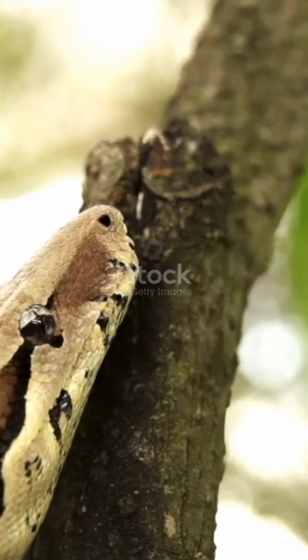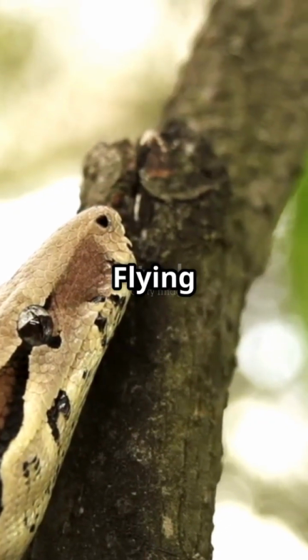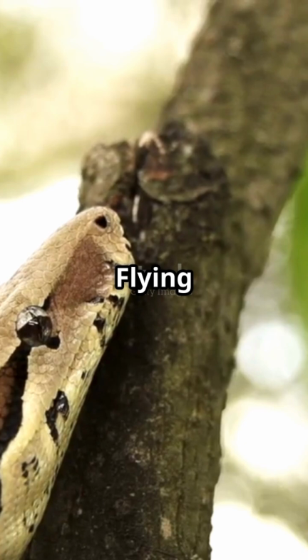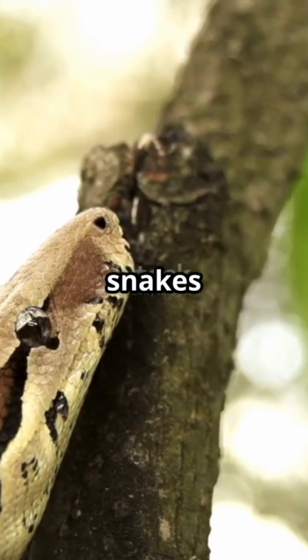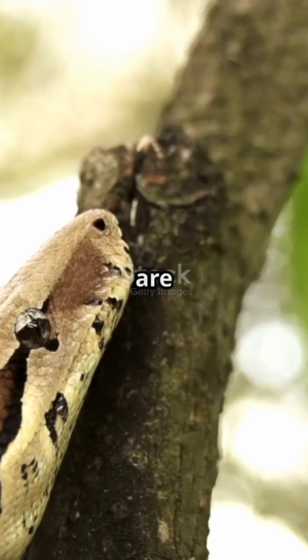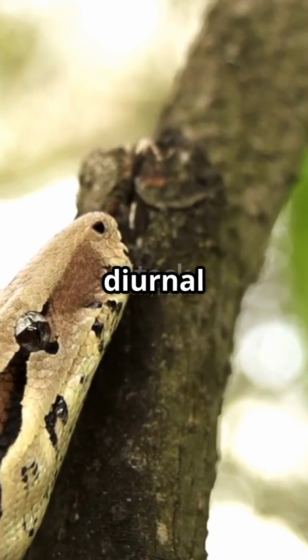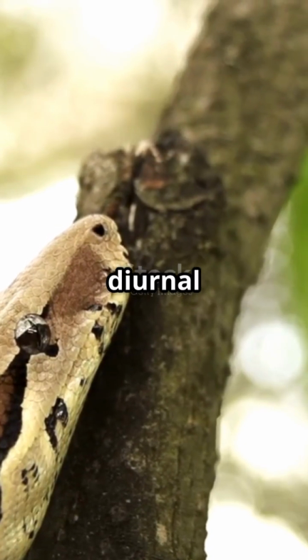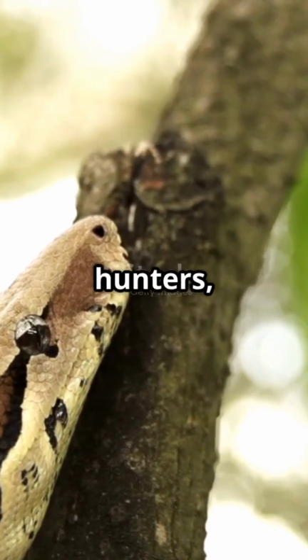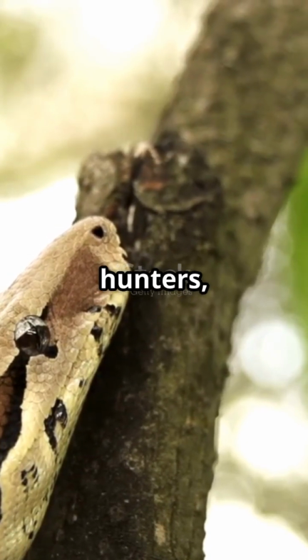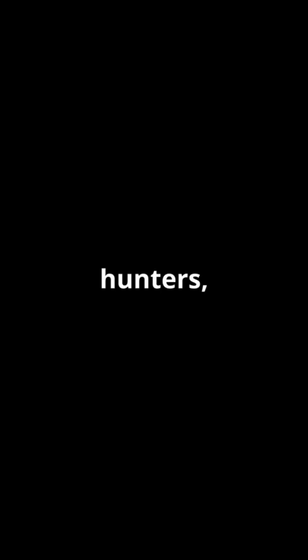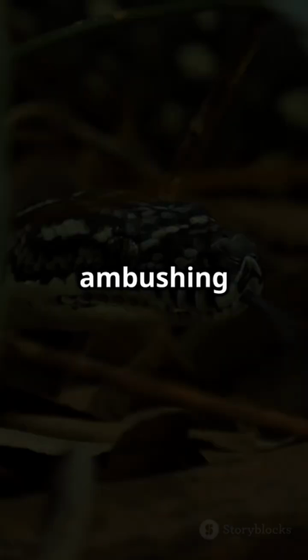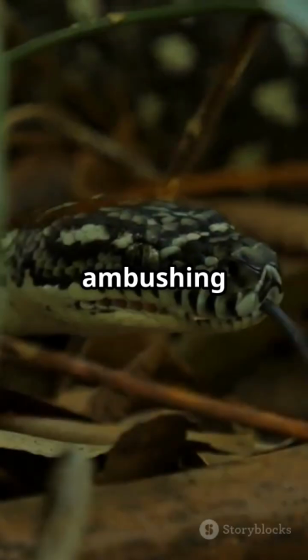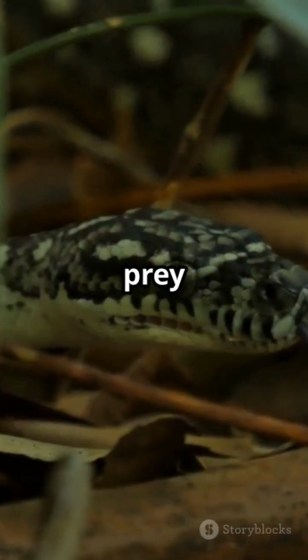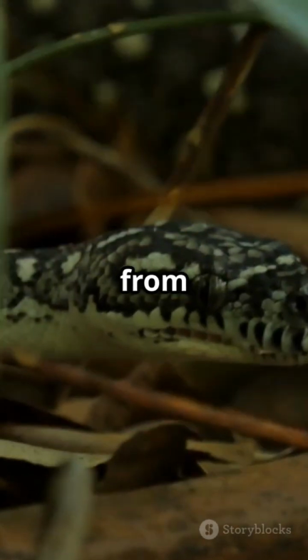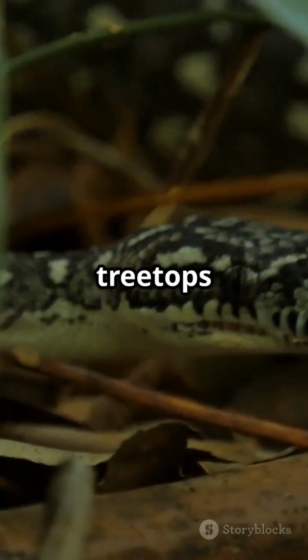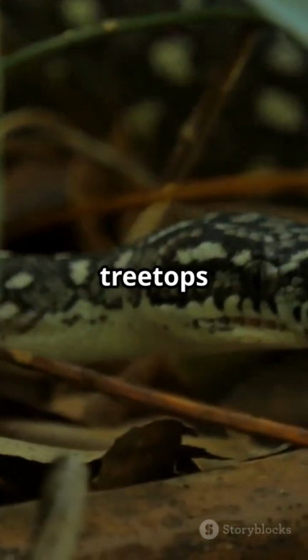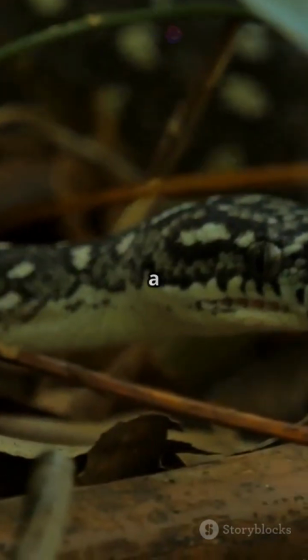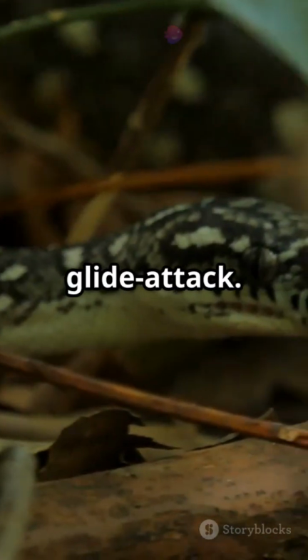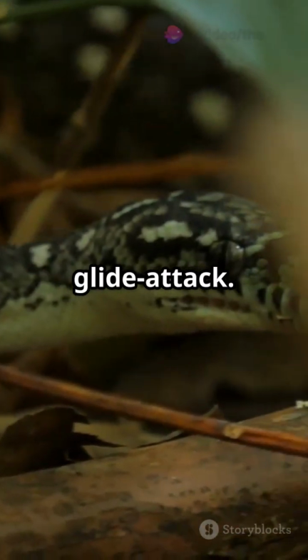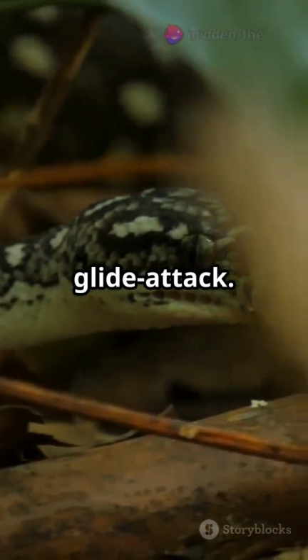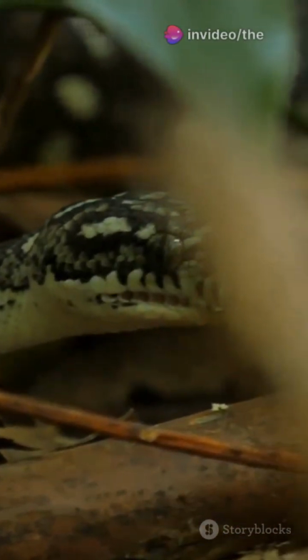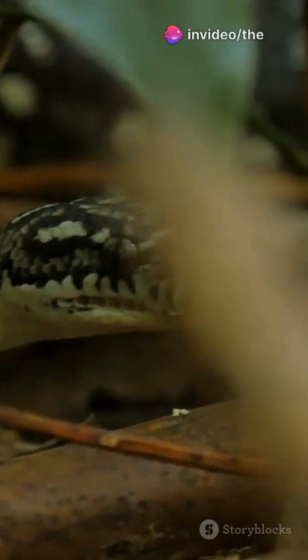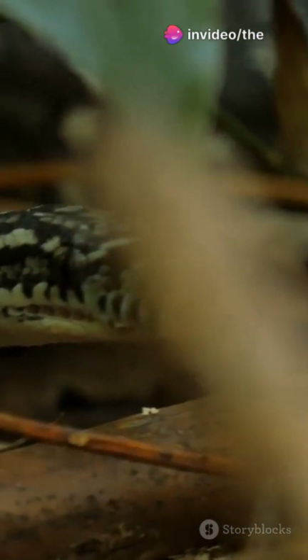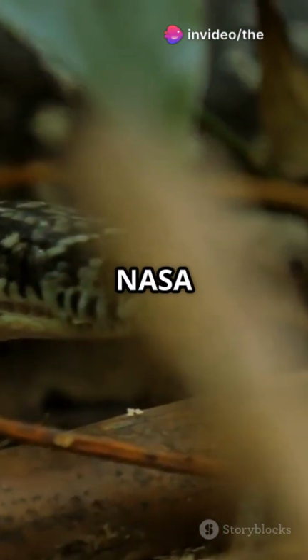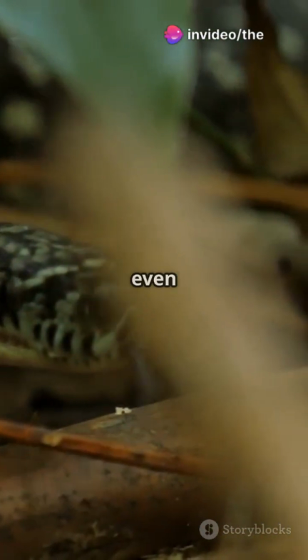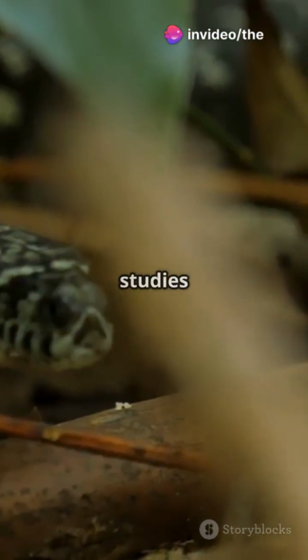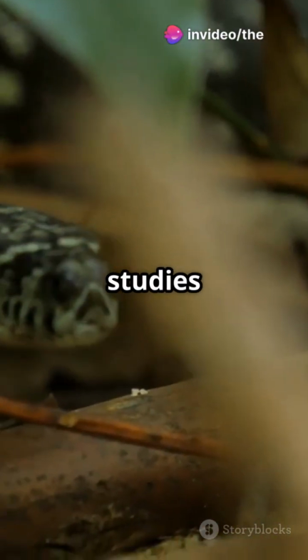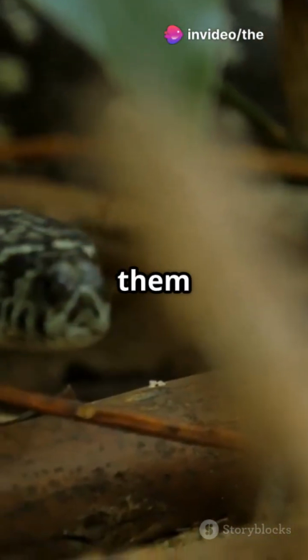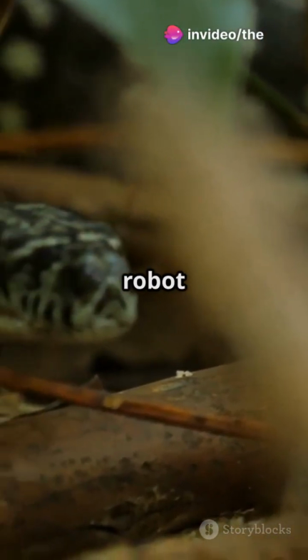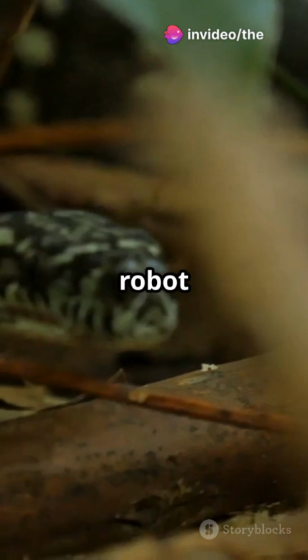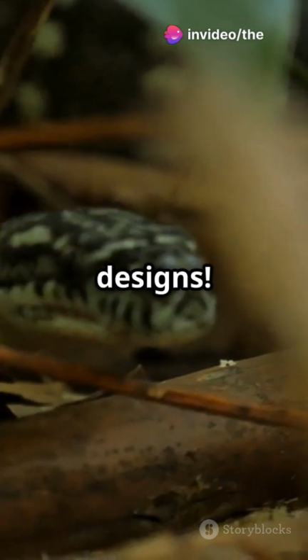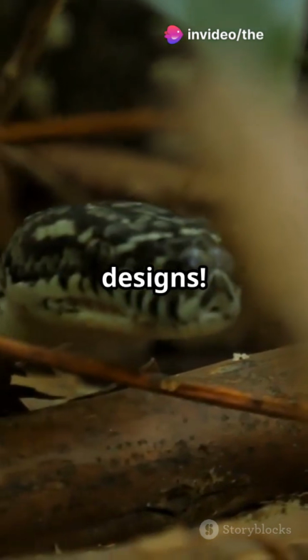Flying snakes are diurnal hunters, ambushing prey from treetops with a glide attack. NASA even studies them for robot designs.